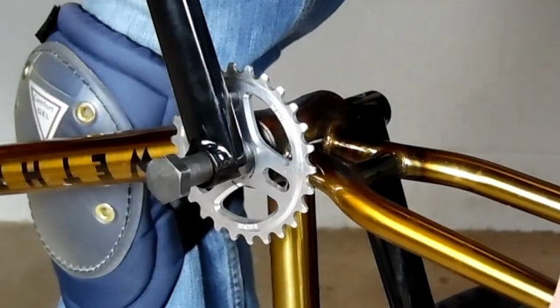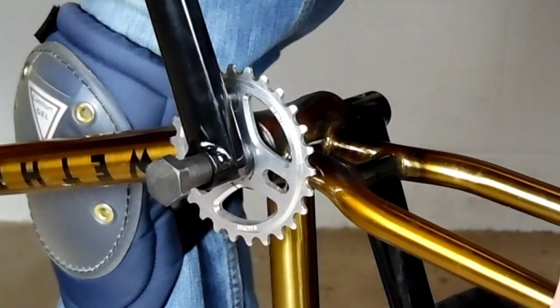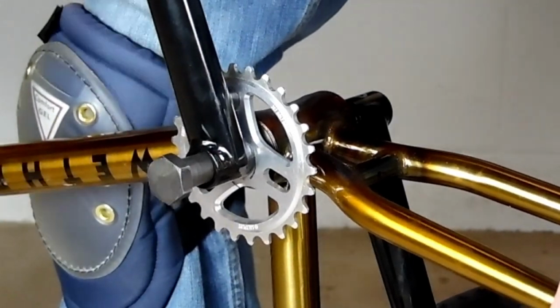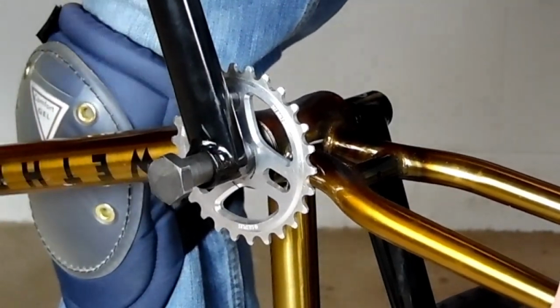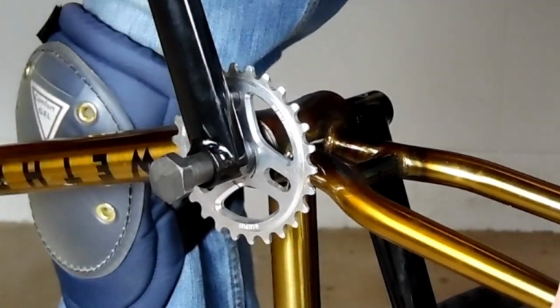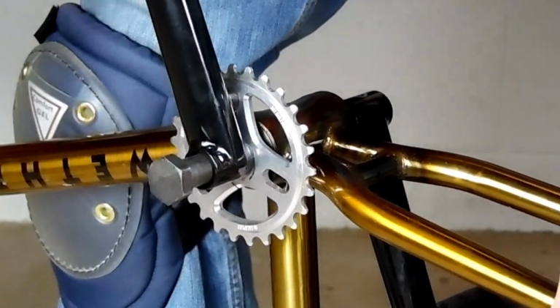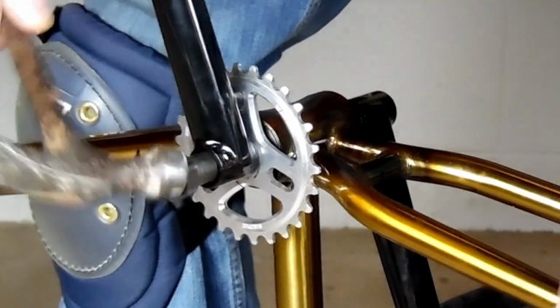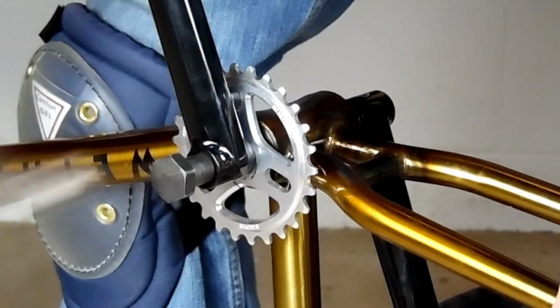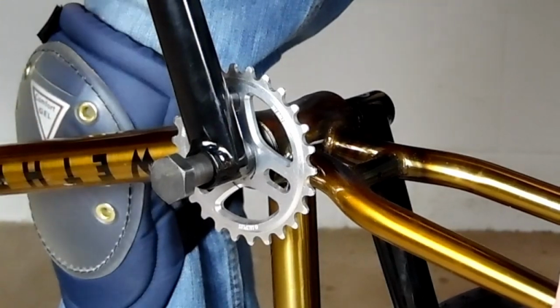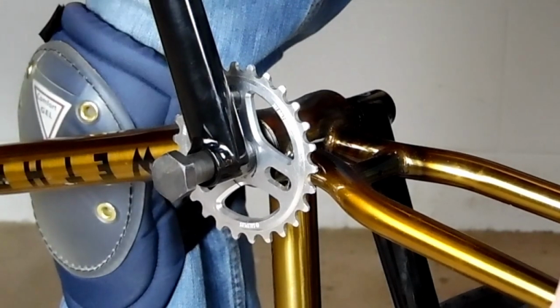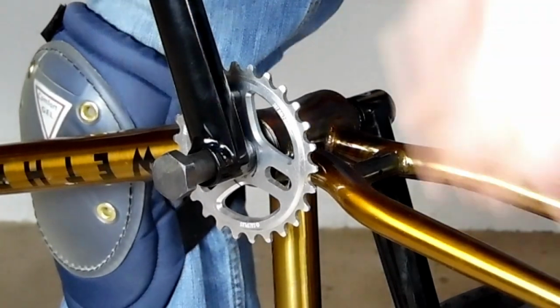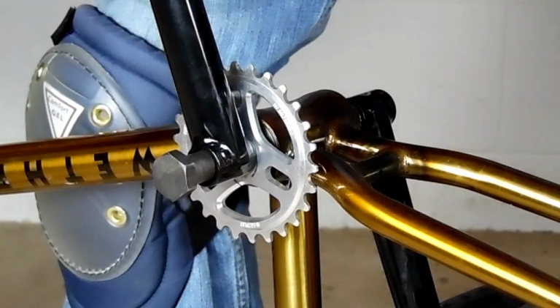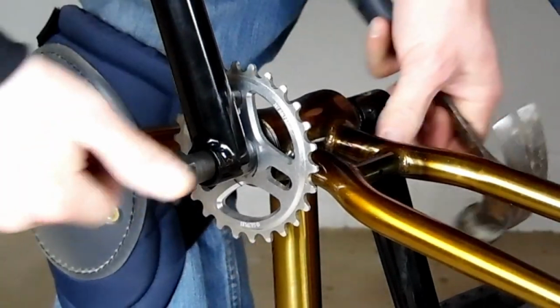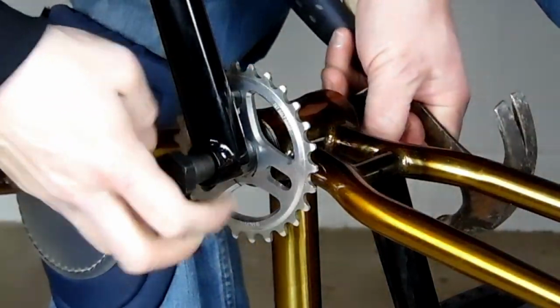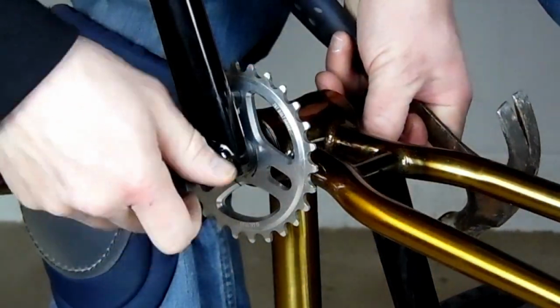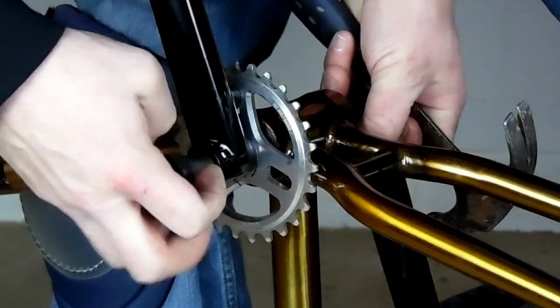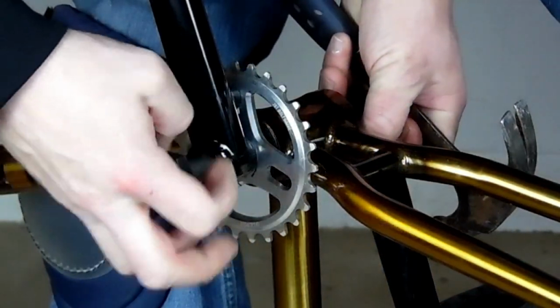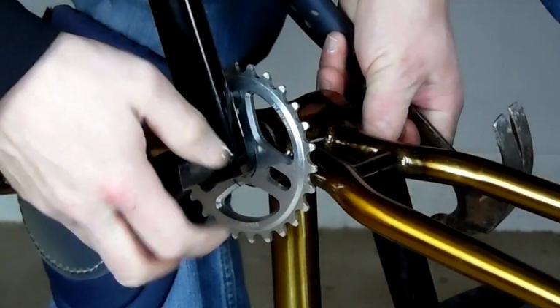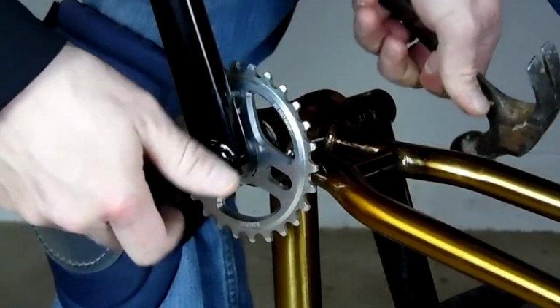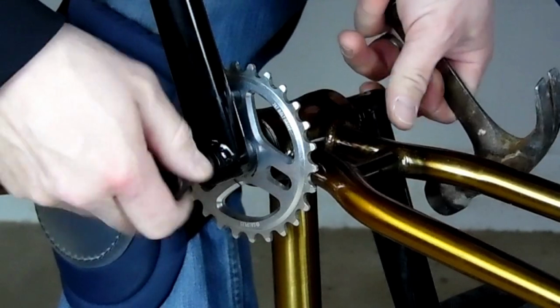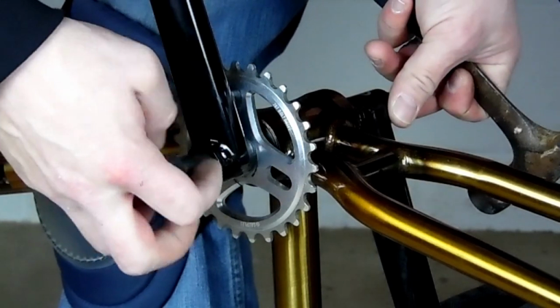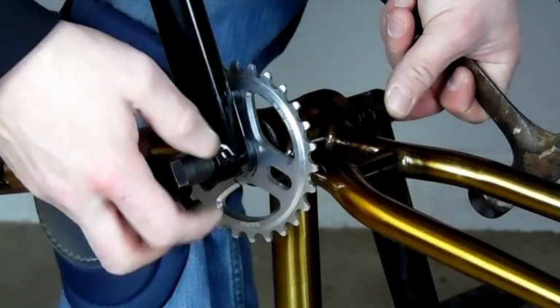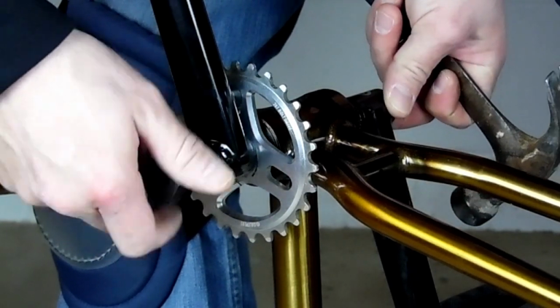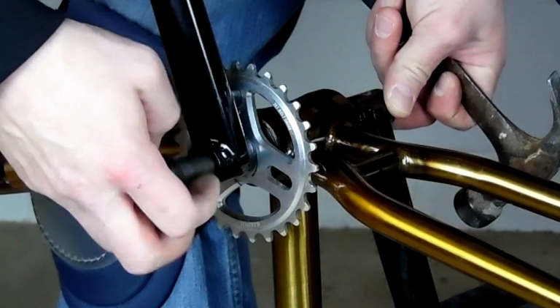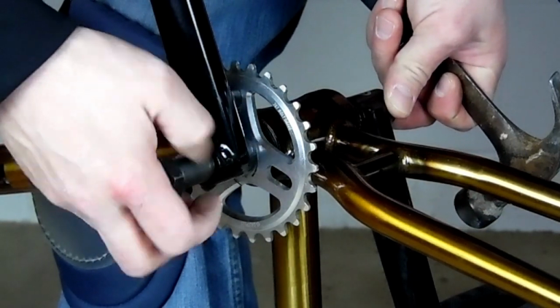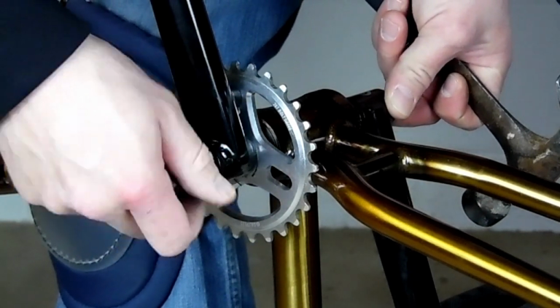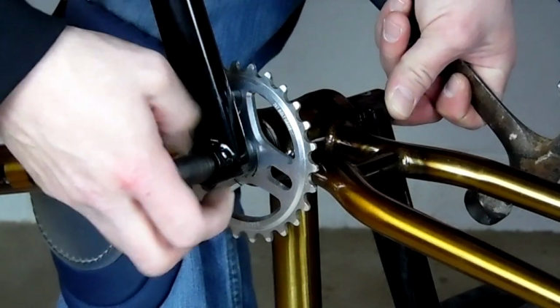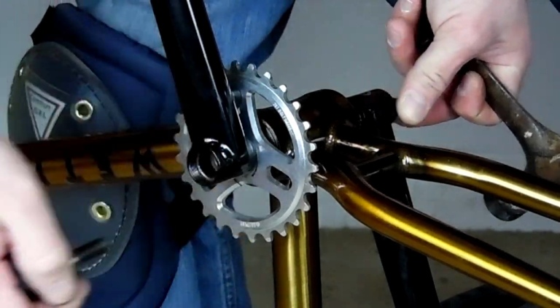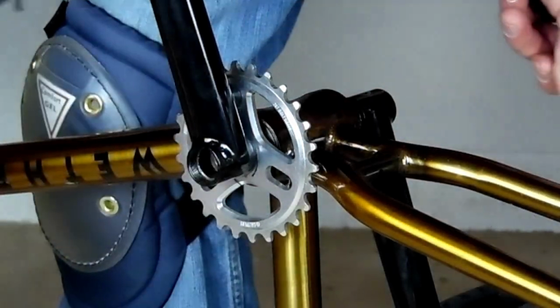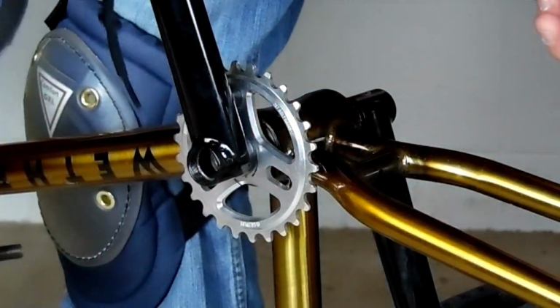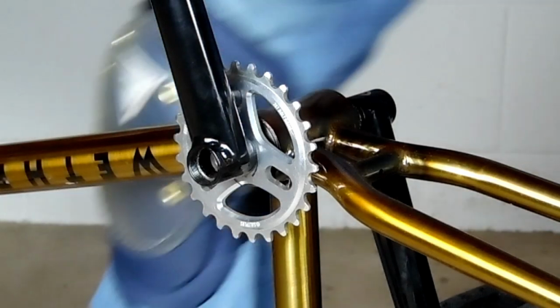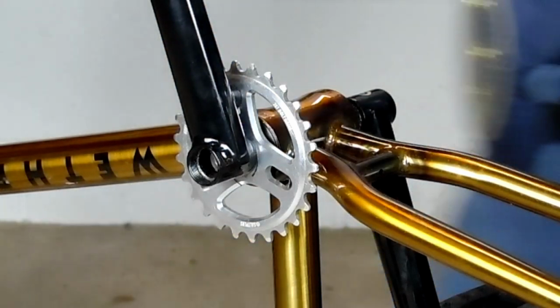Now on a 3-piece crank, you can remove either side — it doesn't matter. On a 2-piece crank, a lot of times you're limited to just the left side. But a 2-piece crank 48 spline removes pretty much the same way.